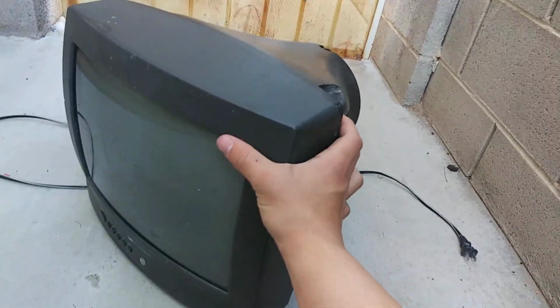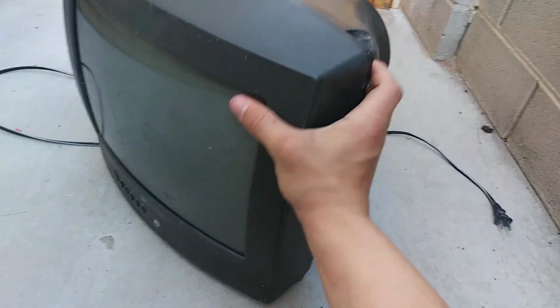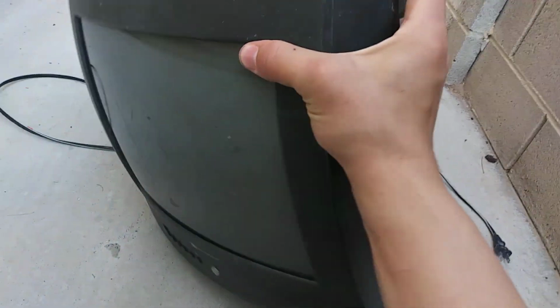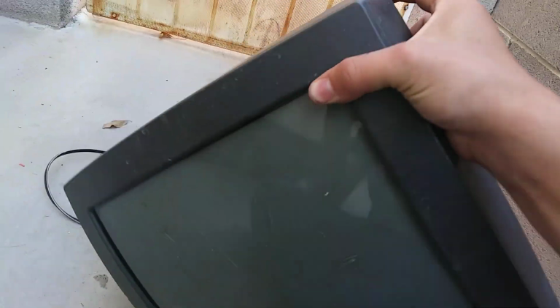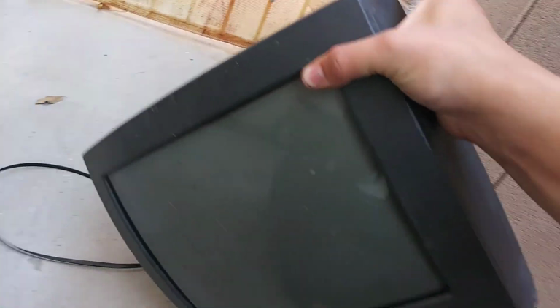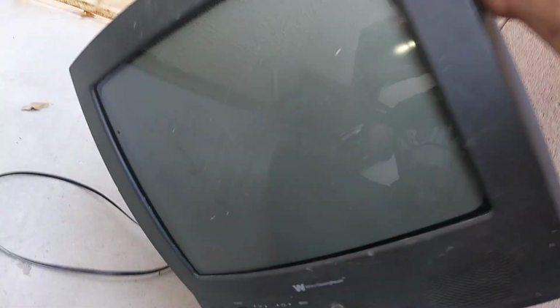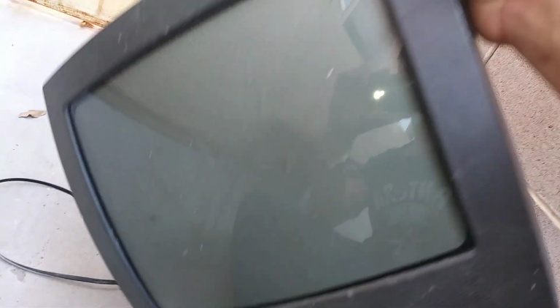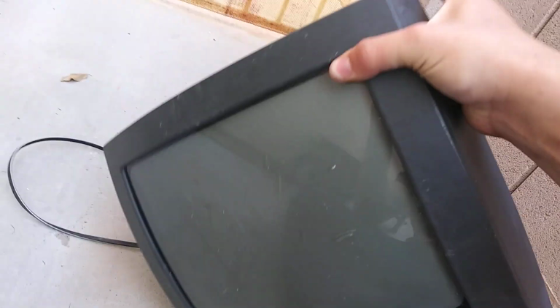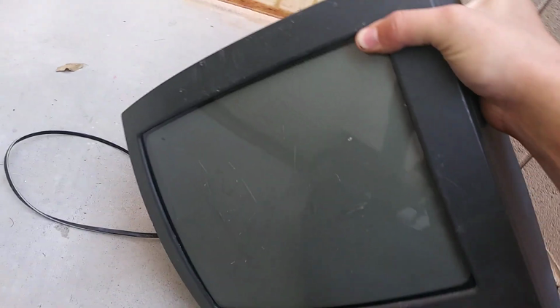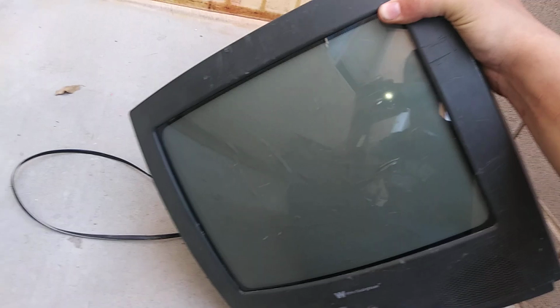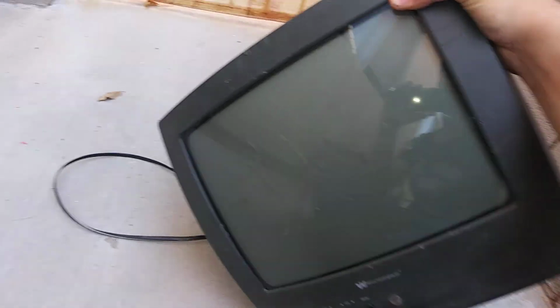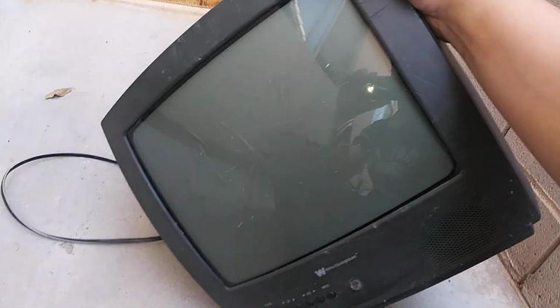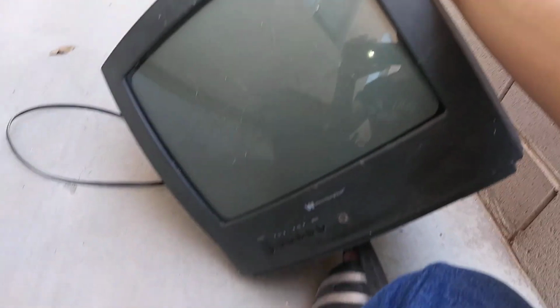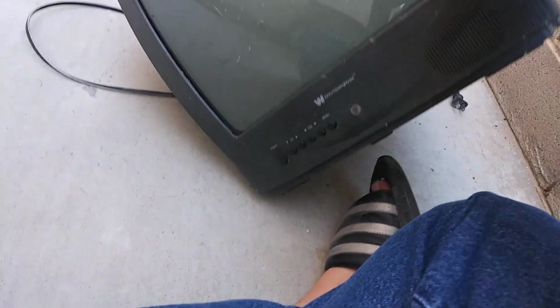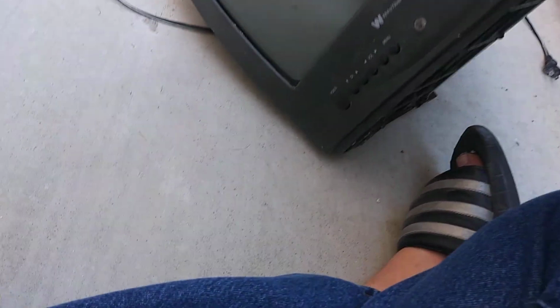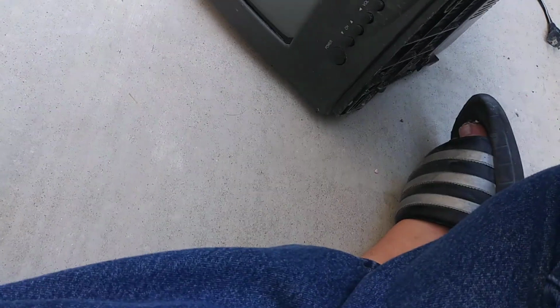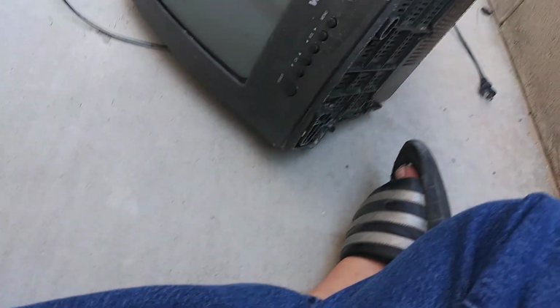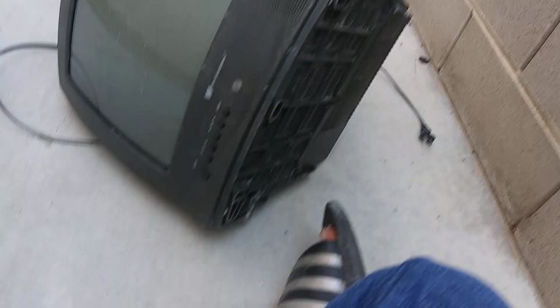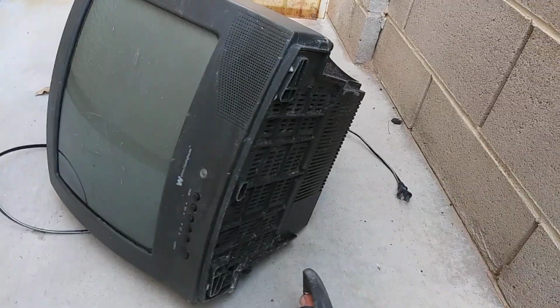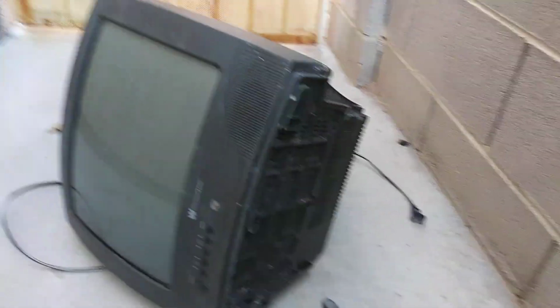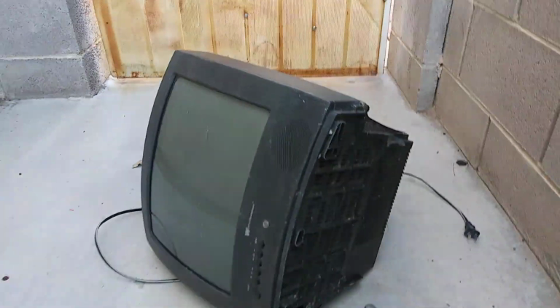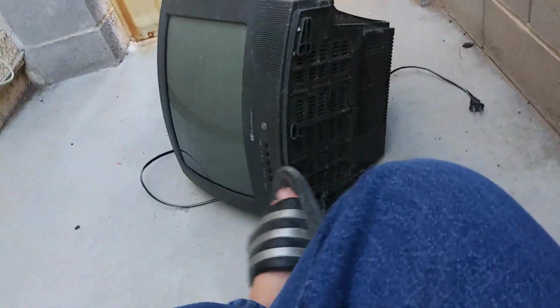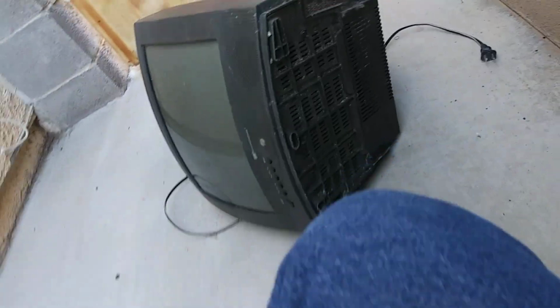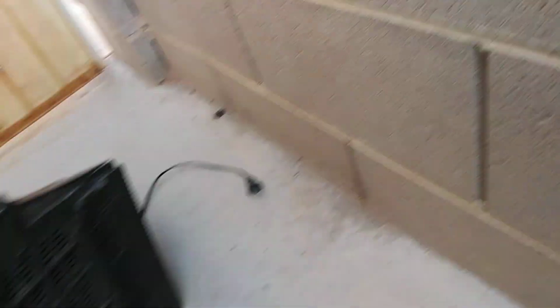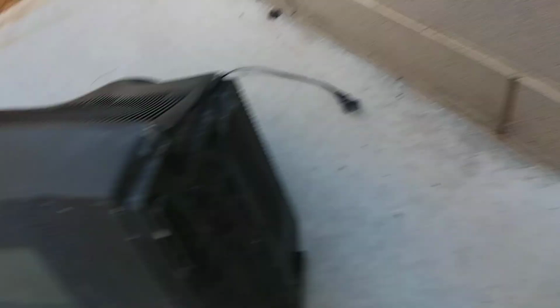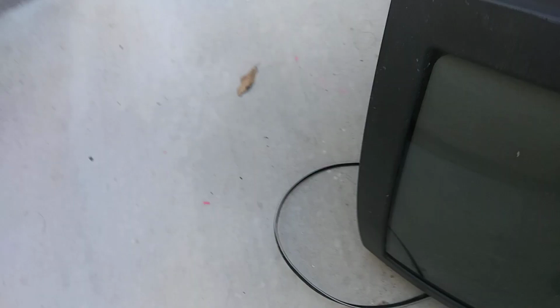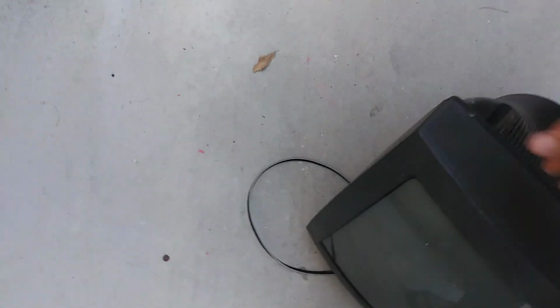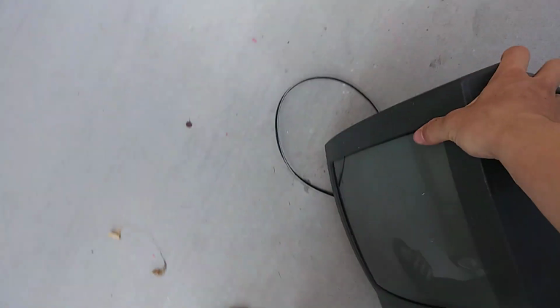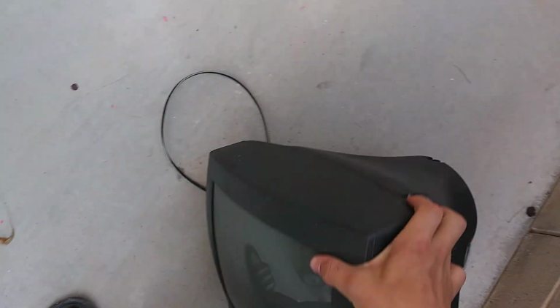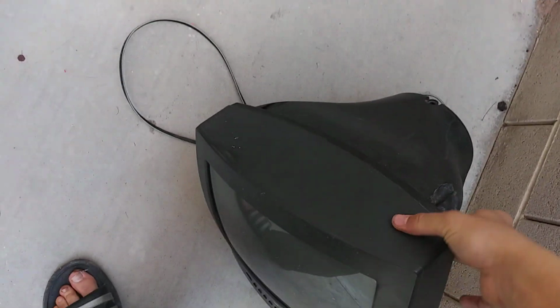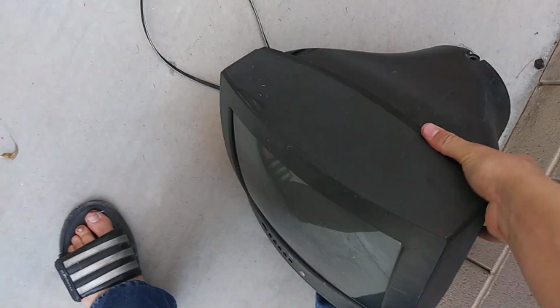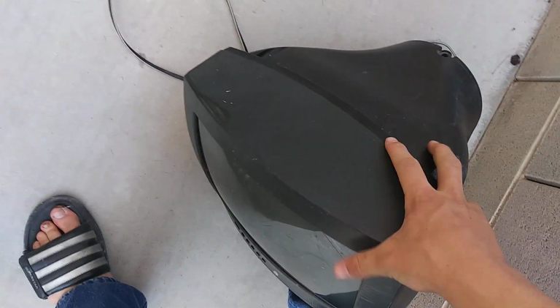Which all adds up to this TV not being worth using. One thing I've noticed about this TV is it's oddly lightweight, probably due to its cheap build quality. So we're just going to have a little fun EOLing it here. How does that sound? Sounds good to me.